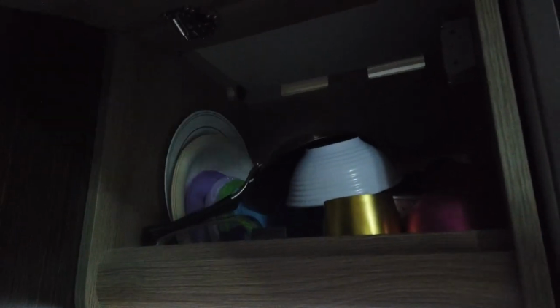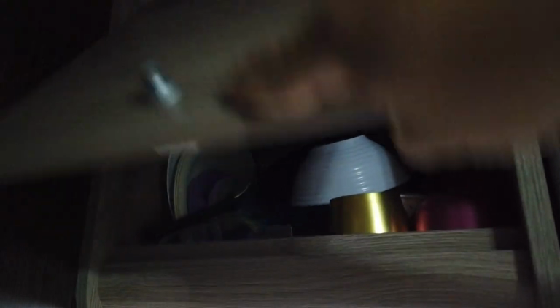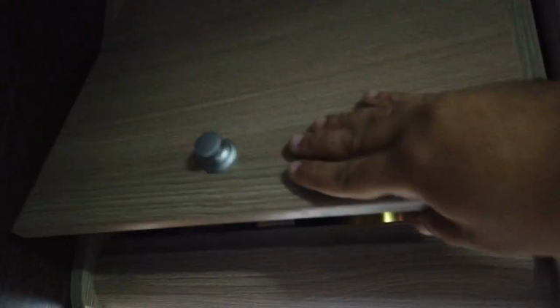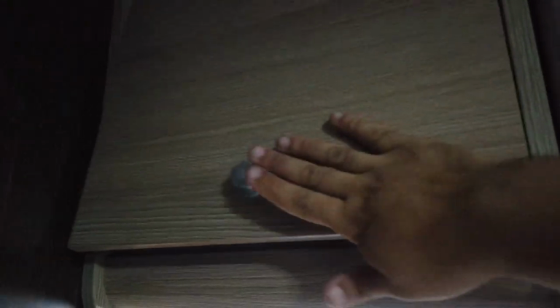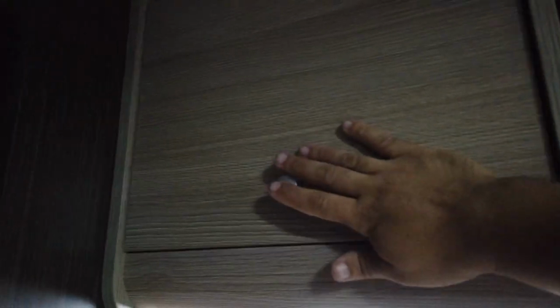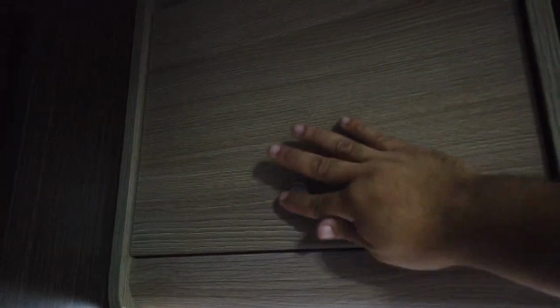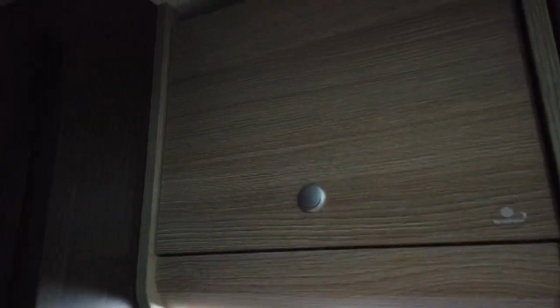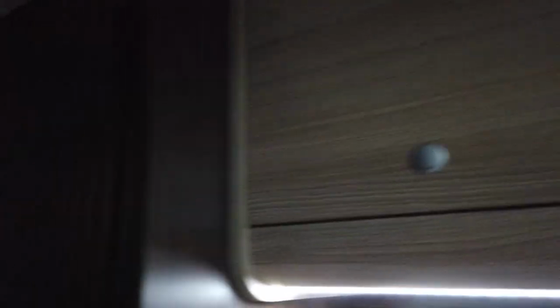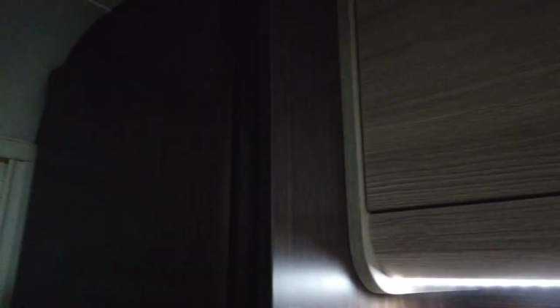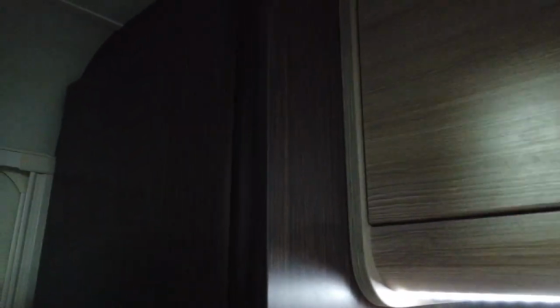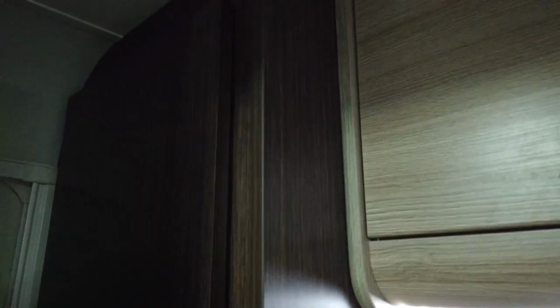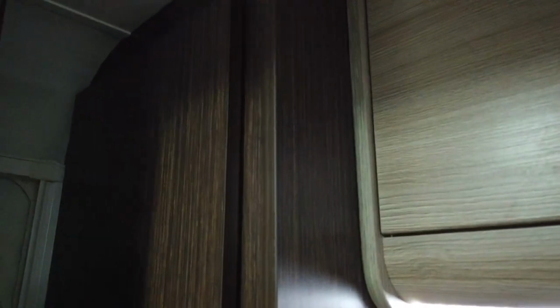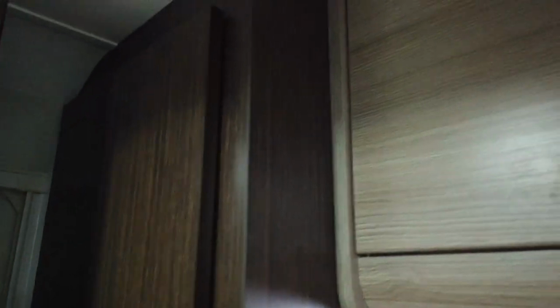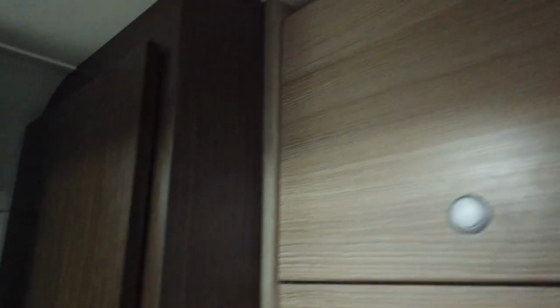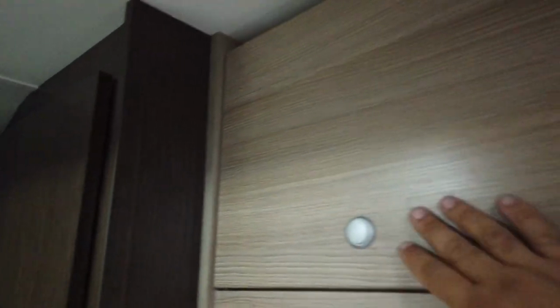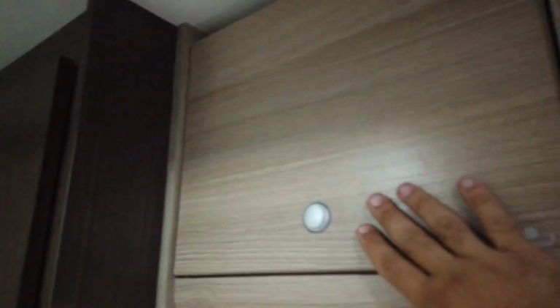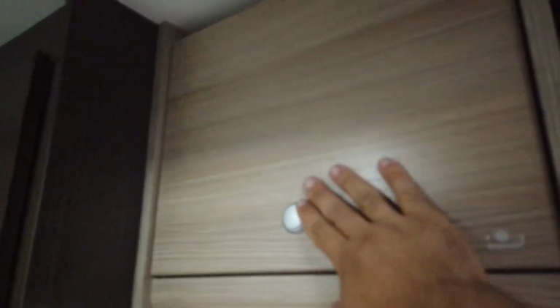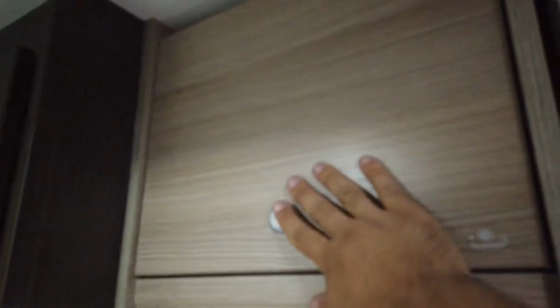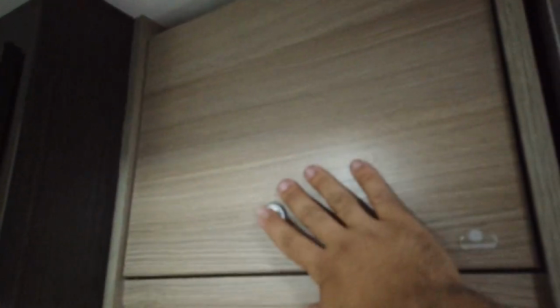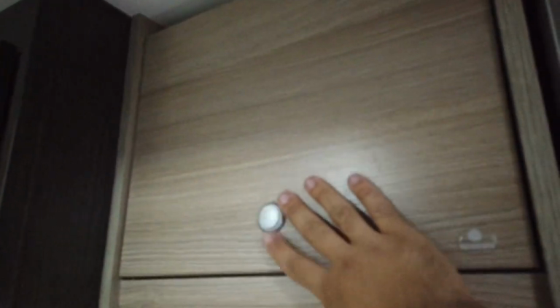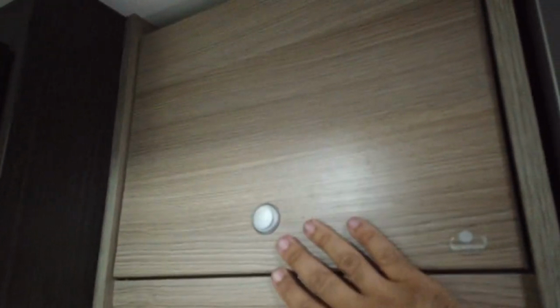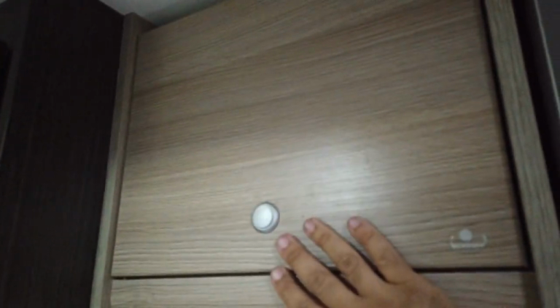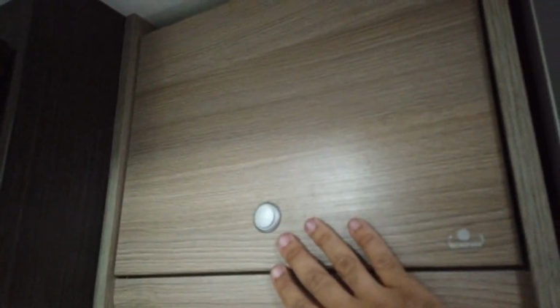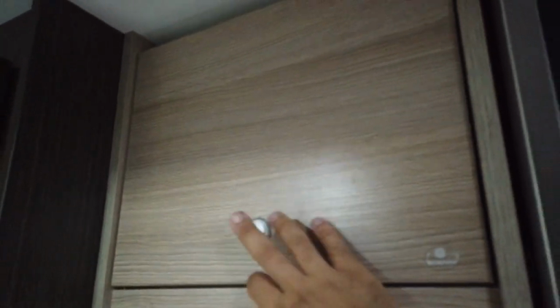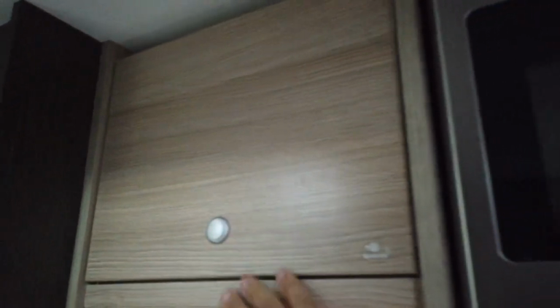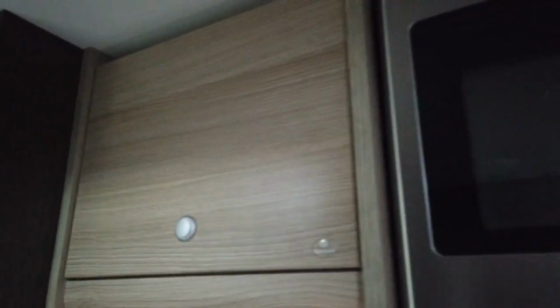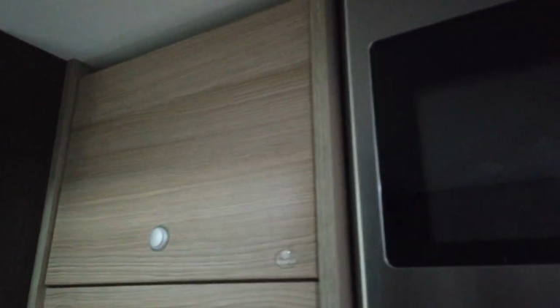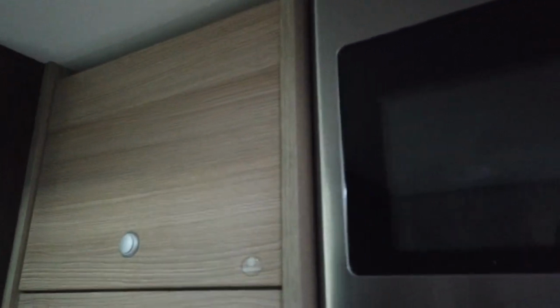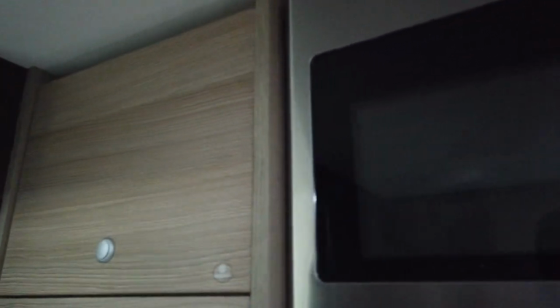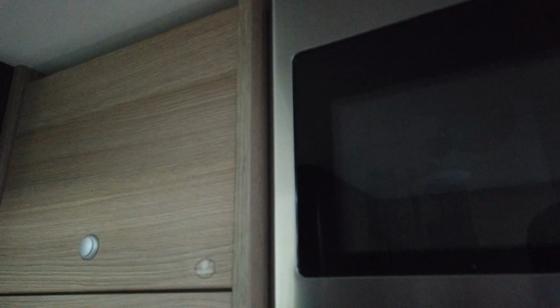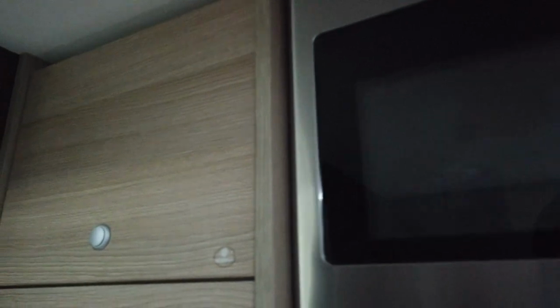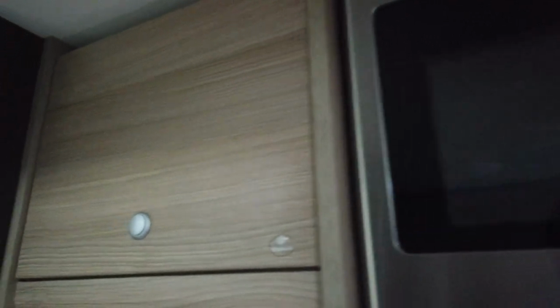I really love this push-button system for opening and closing the storage compartments — it's hard to find anyone who would argue with that.